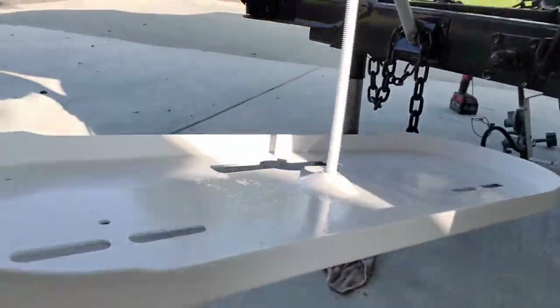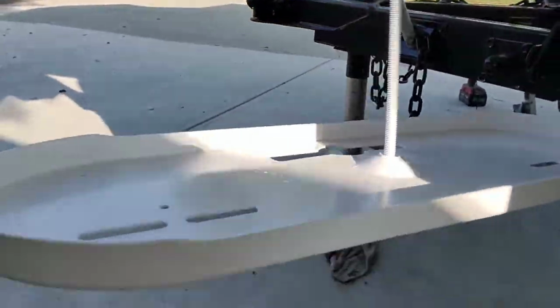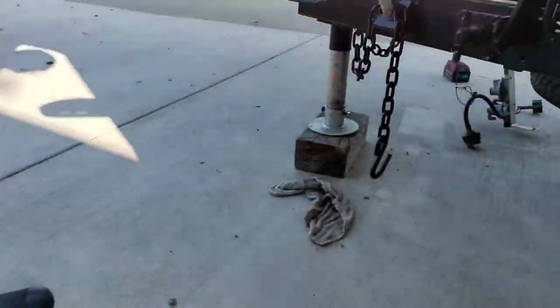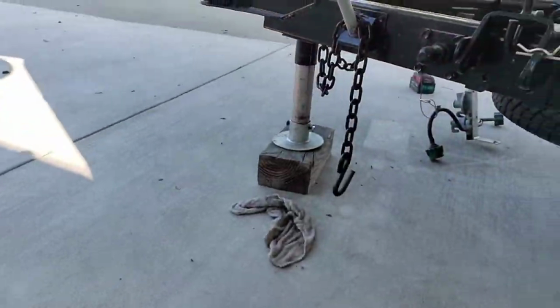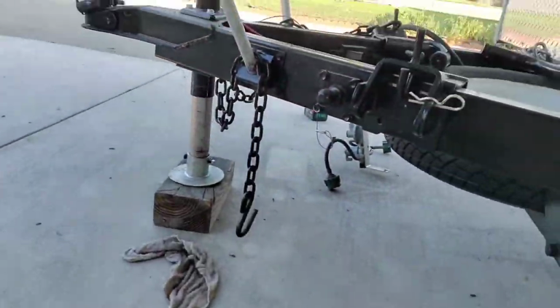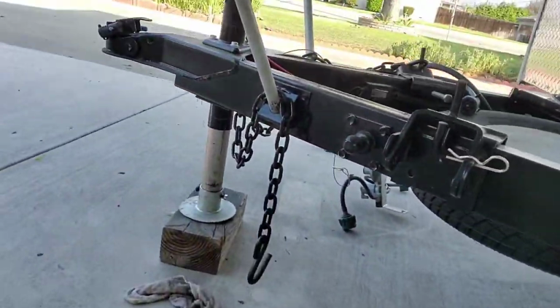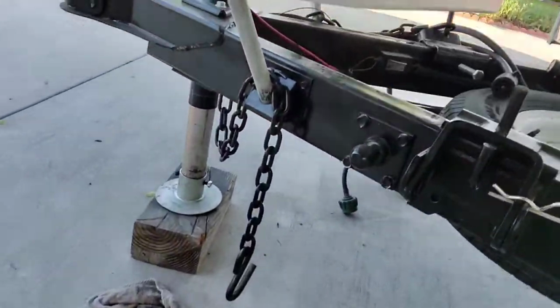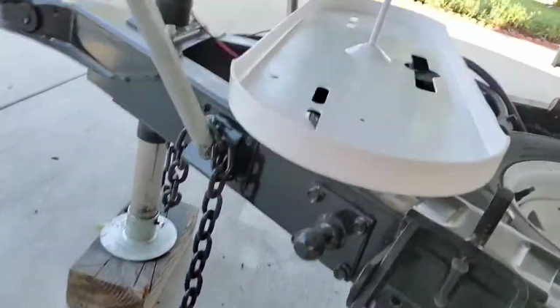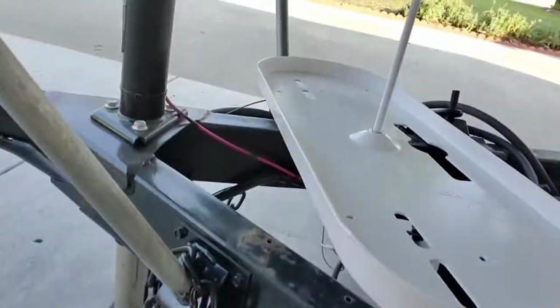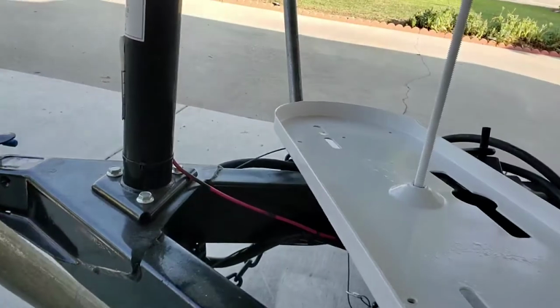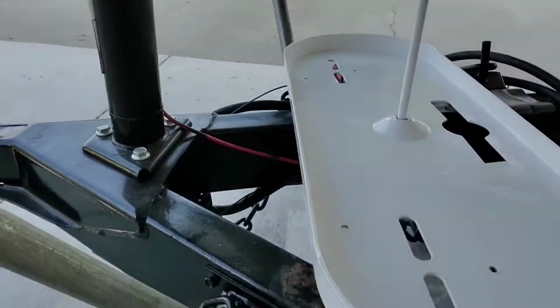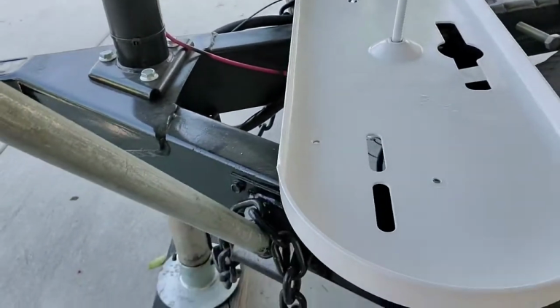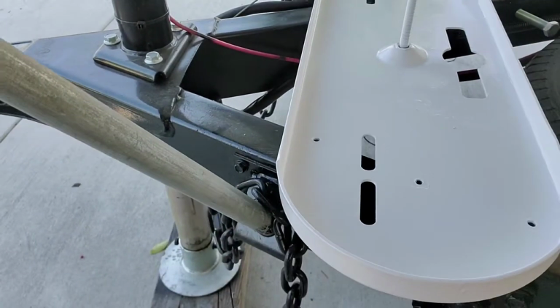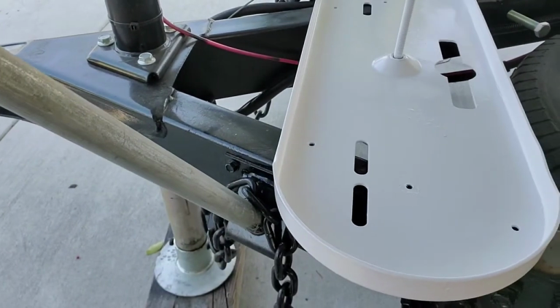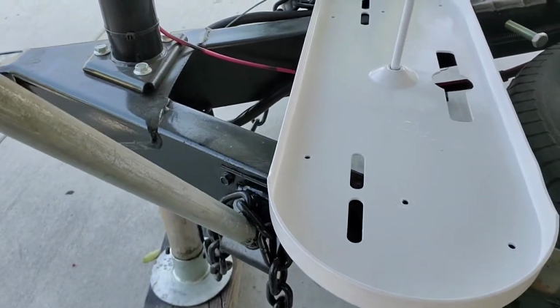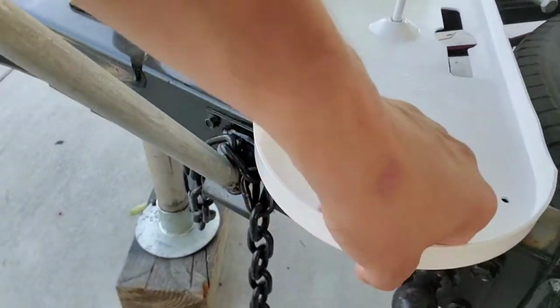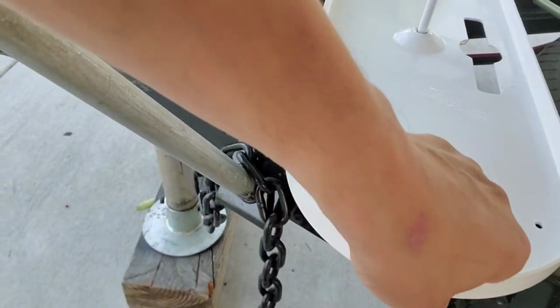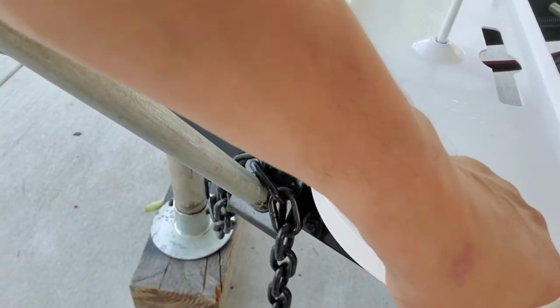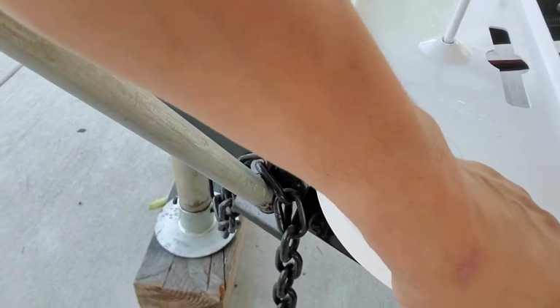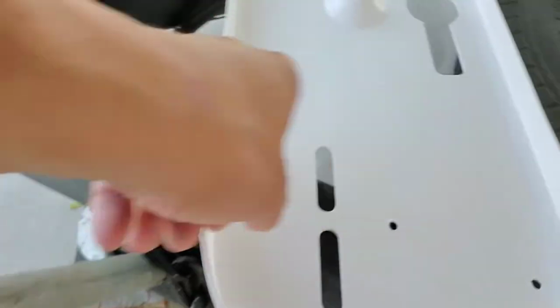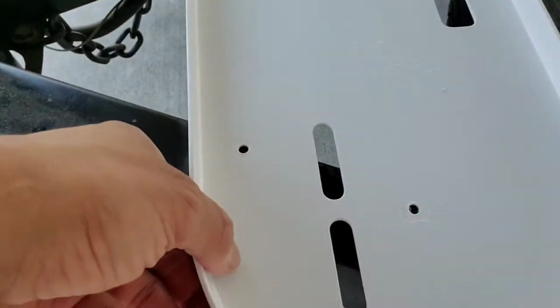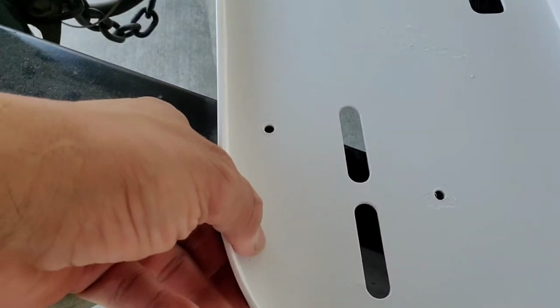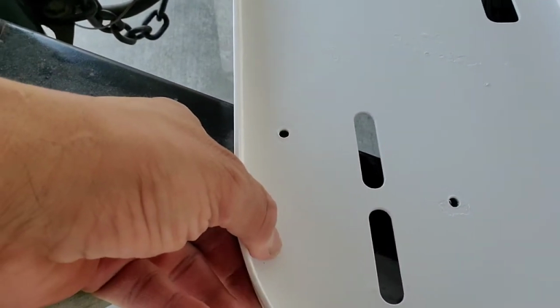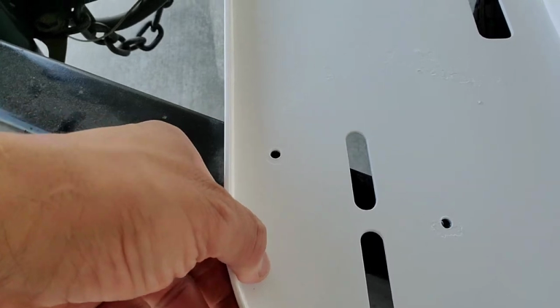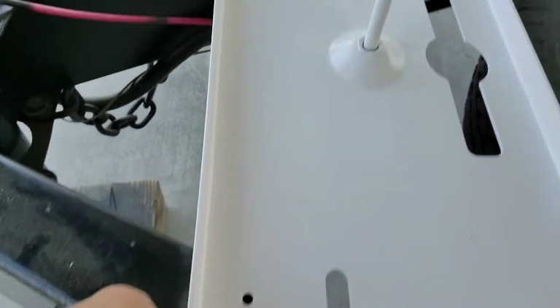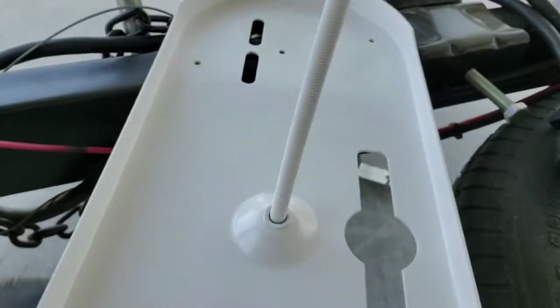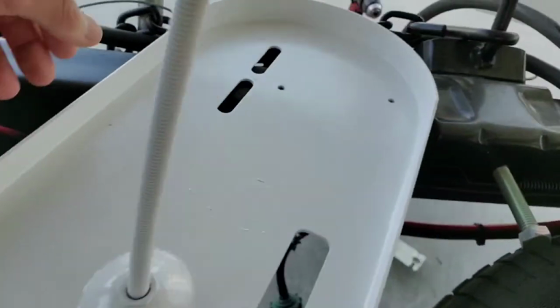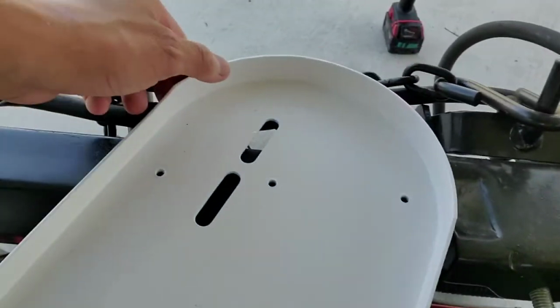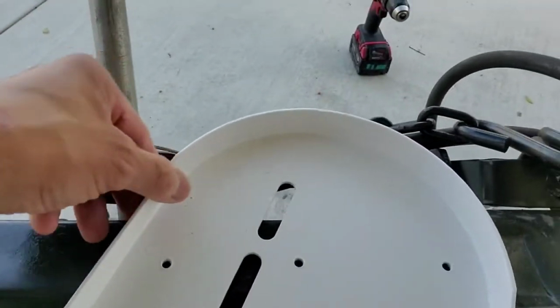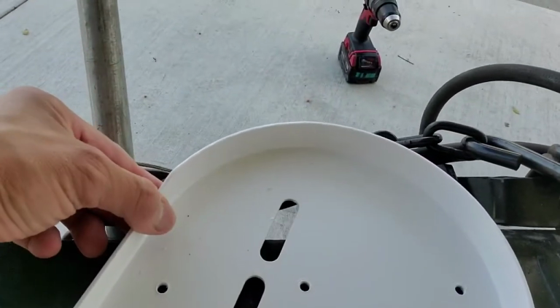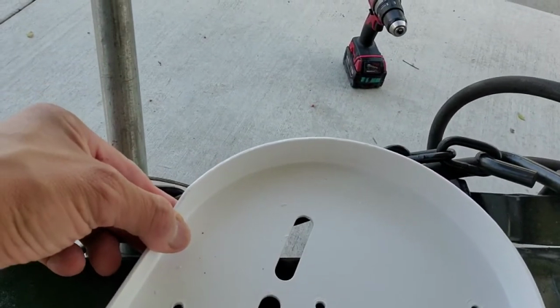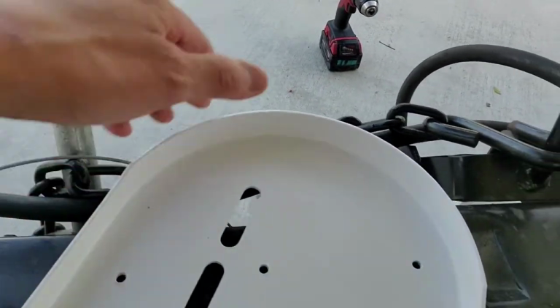Let me set it back down where it goes, just line it up with the holes here, lining these holes up.